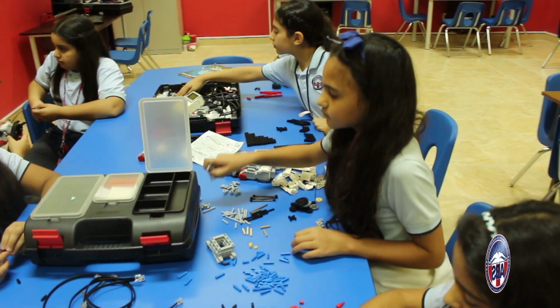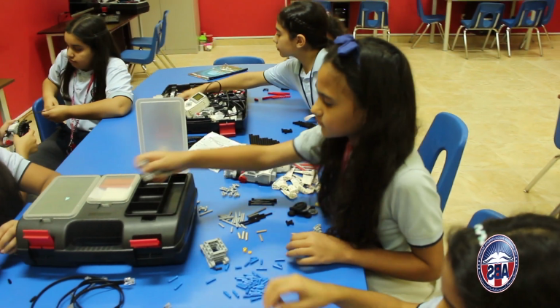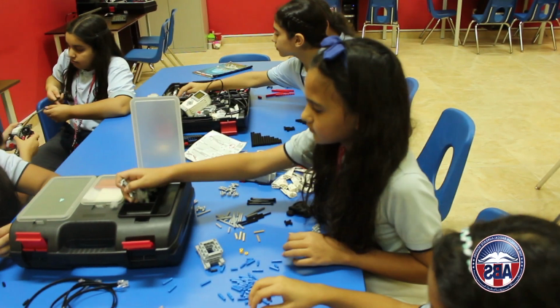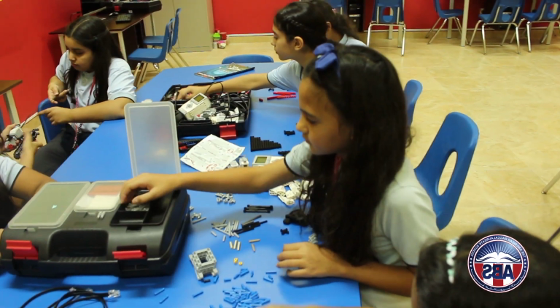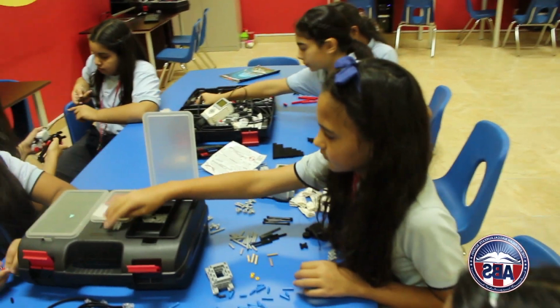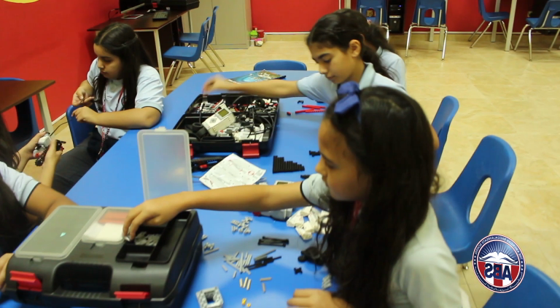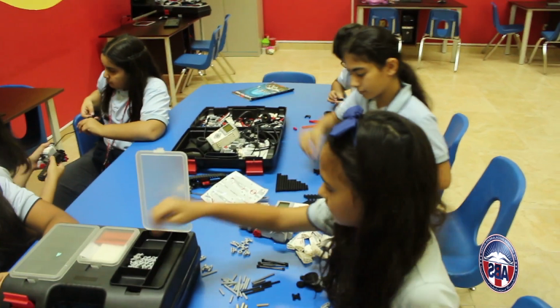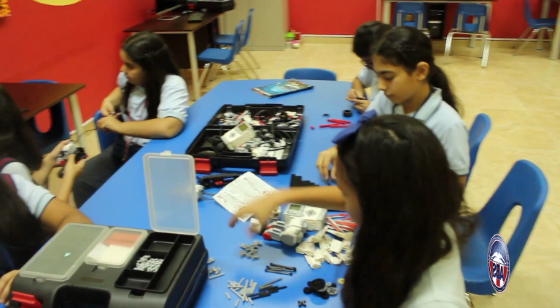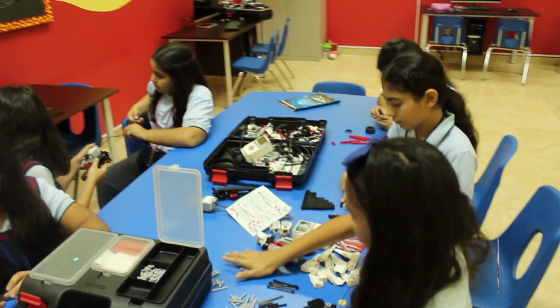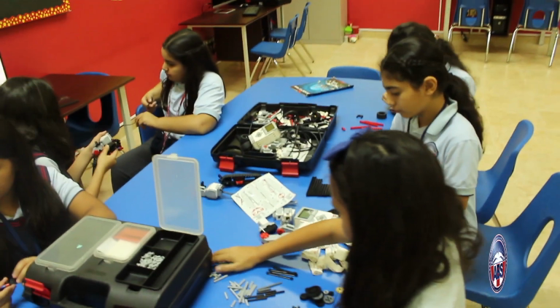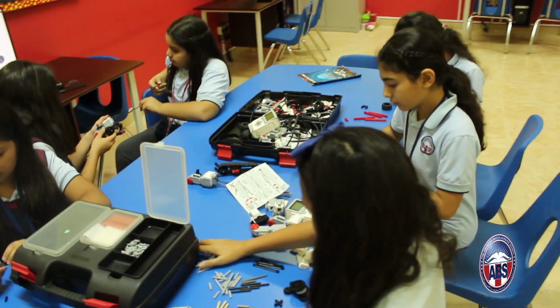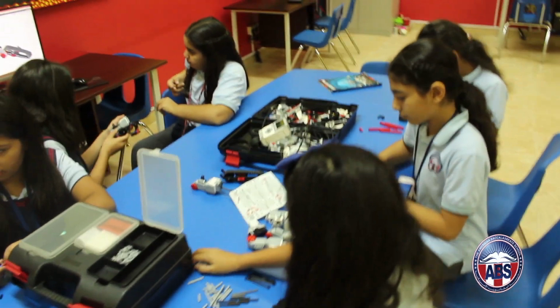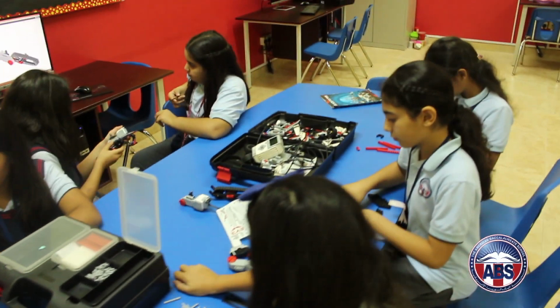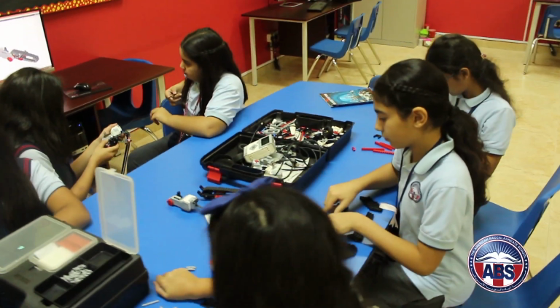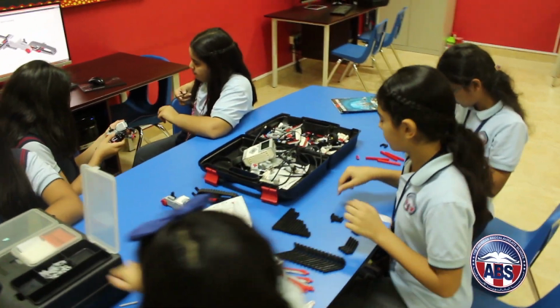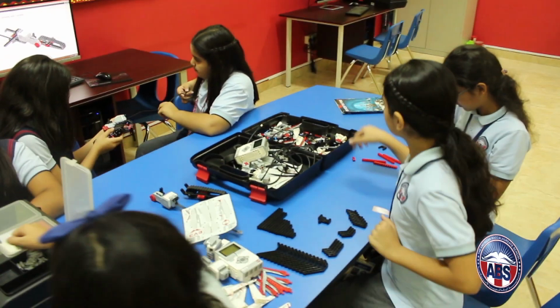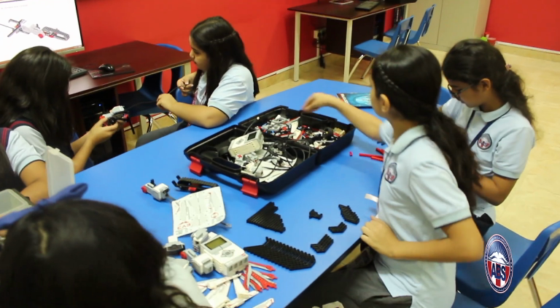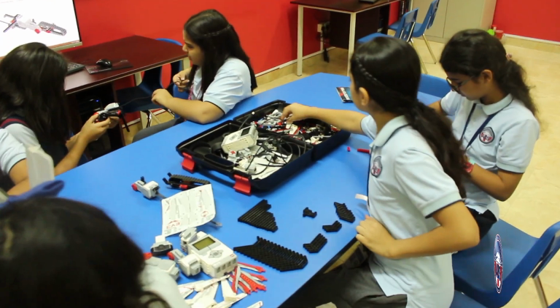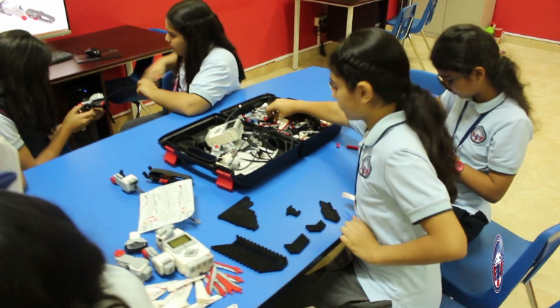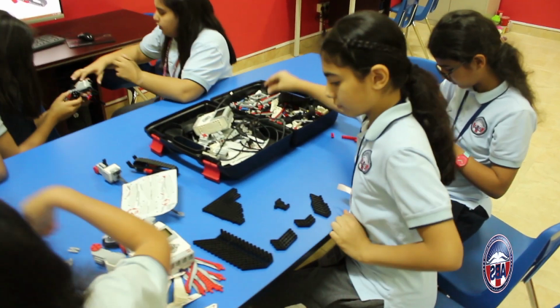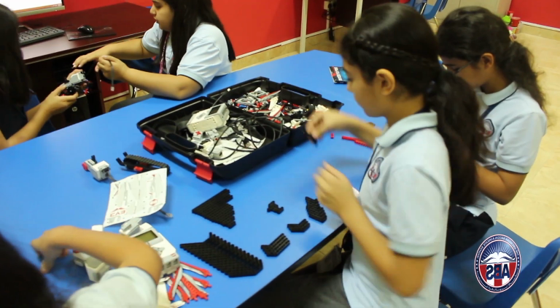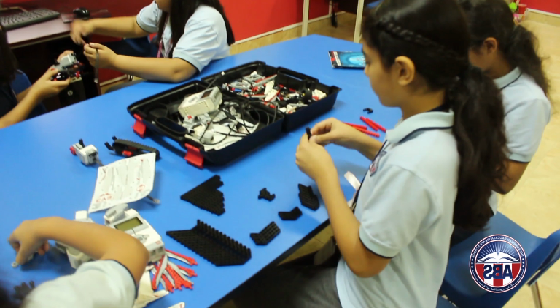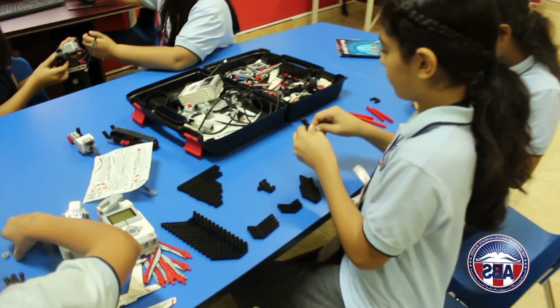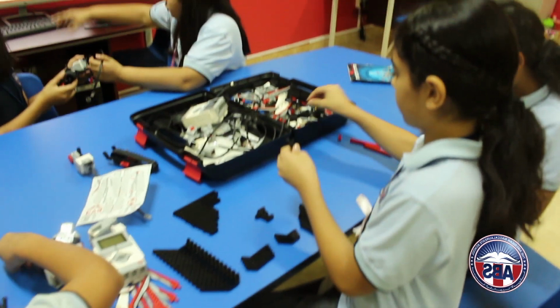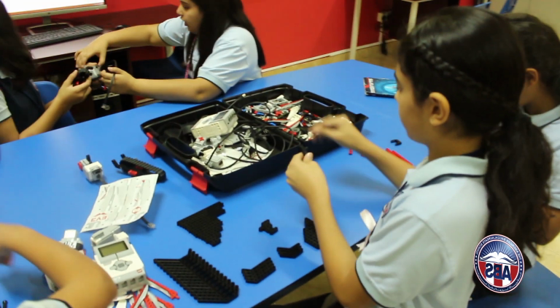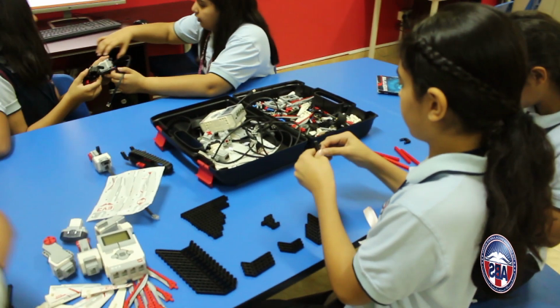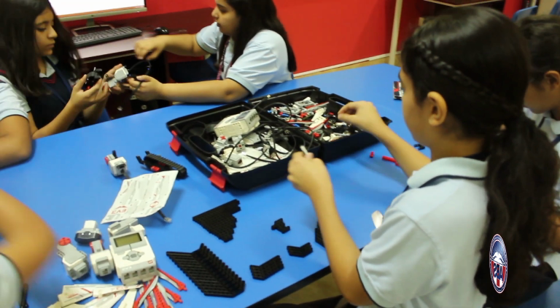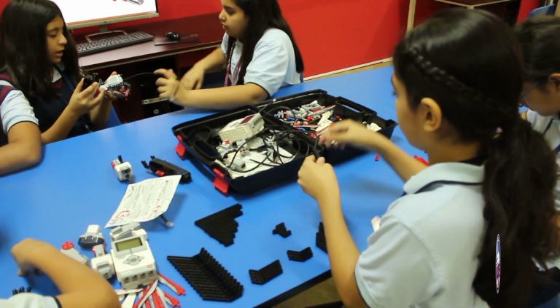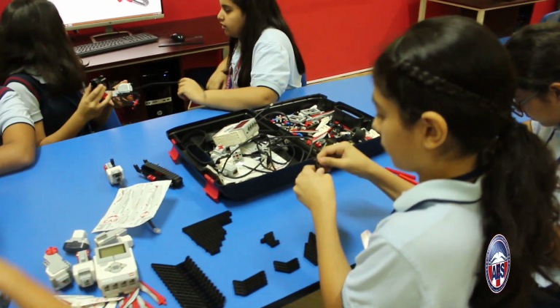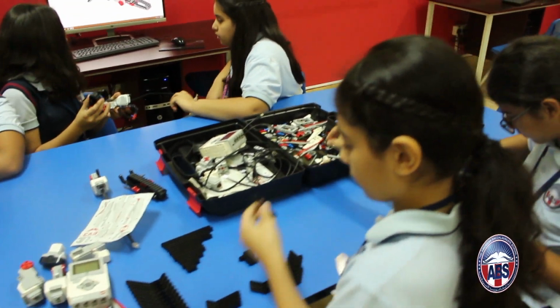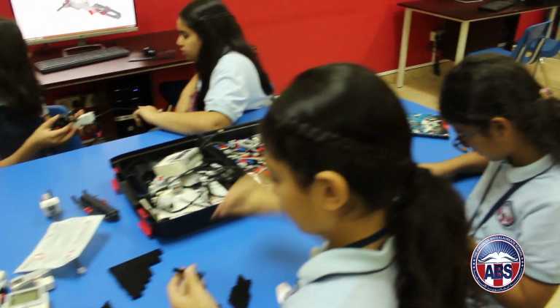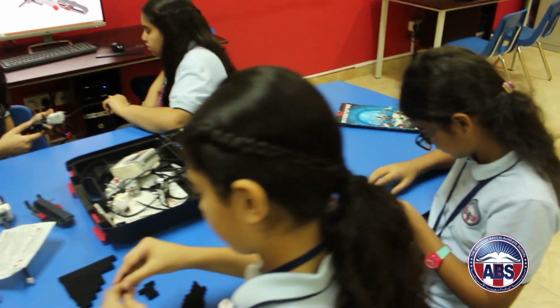Throughout the course, students work in a team and move through a series of missions using a Lego Mindstorms robotics kit. As a team, students need to adopt an efficient and productive way to work together.